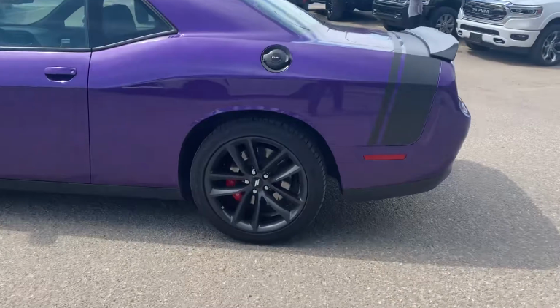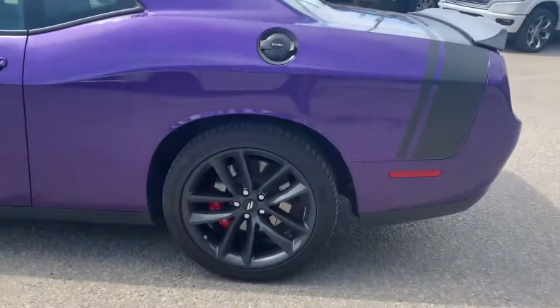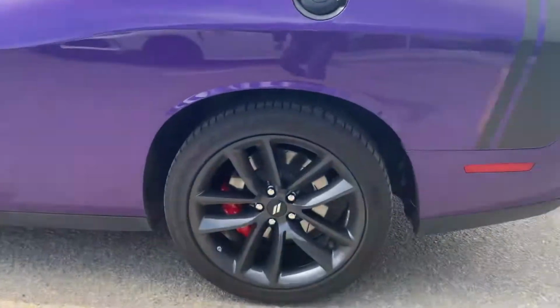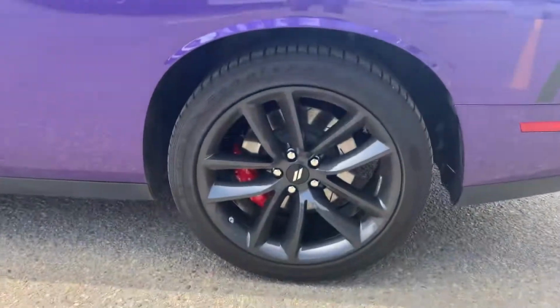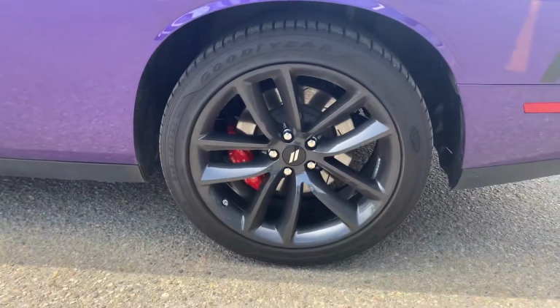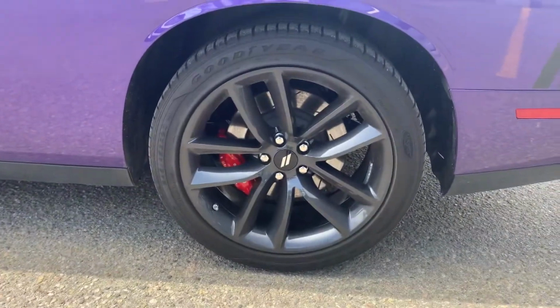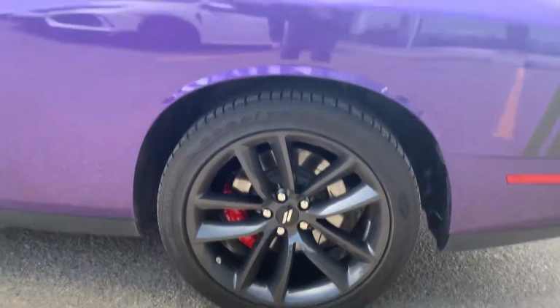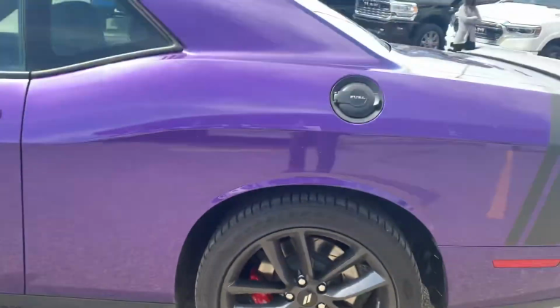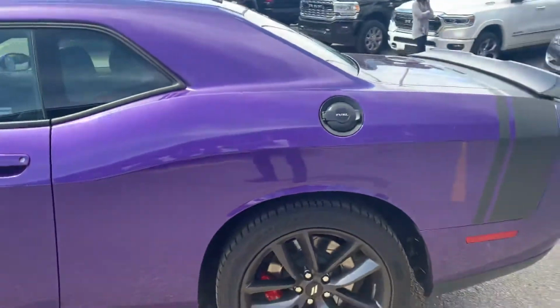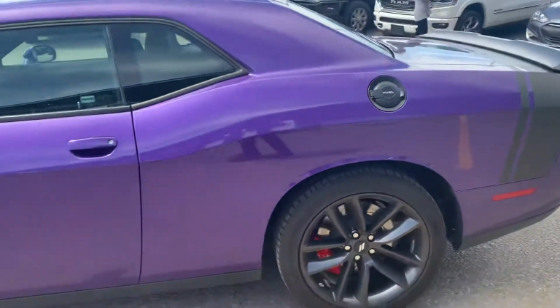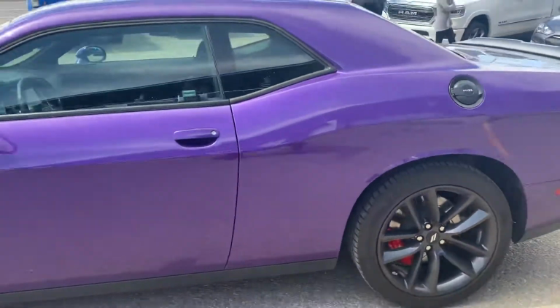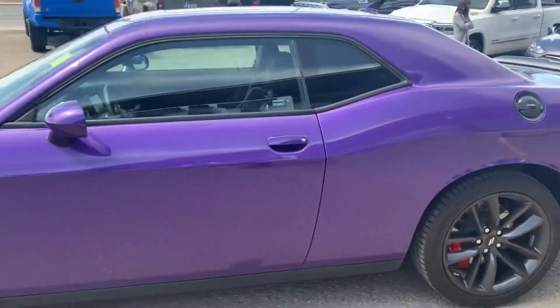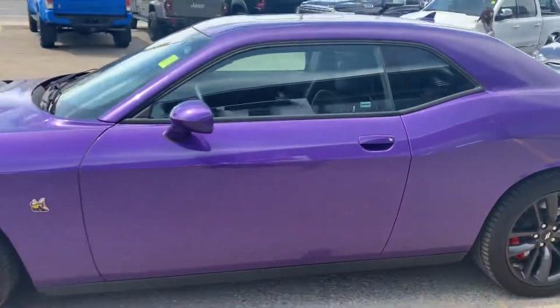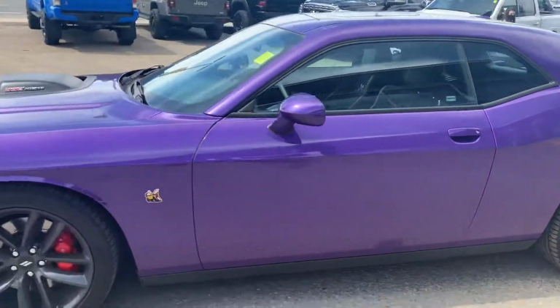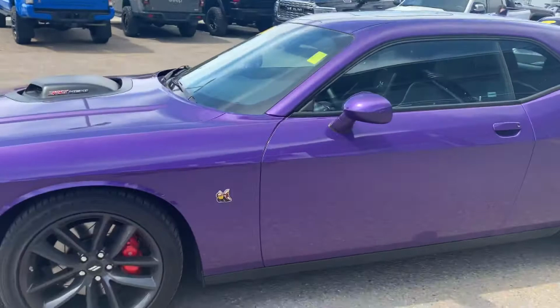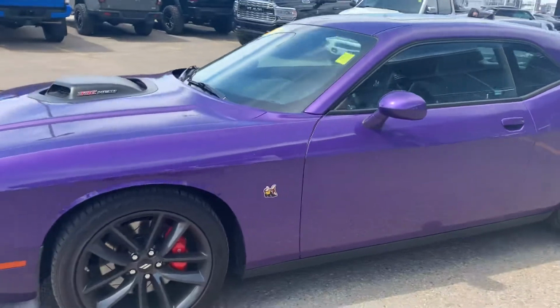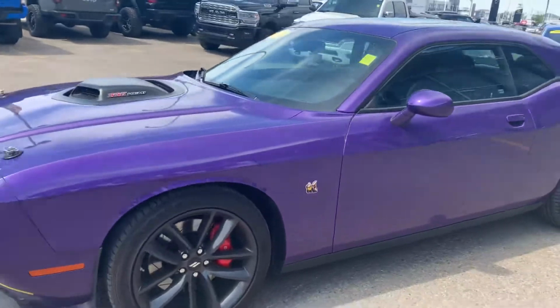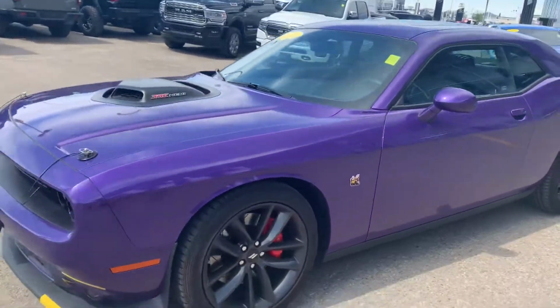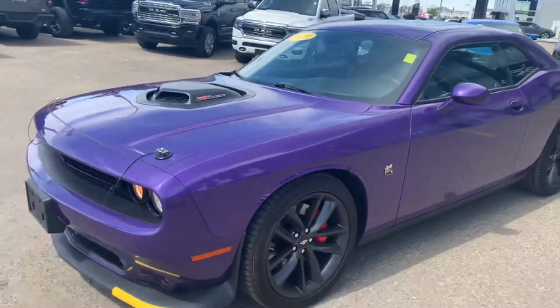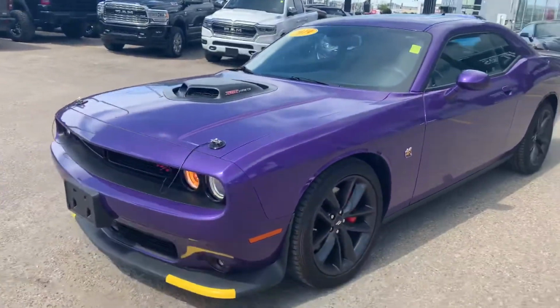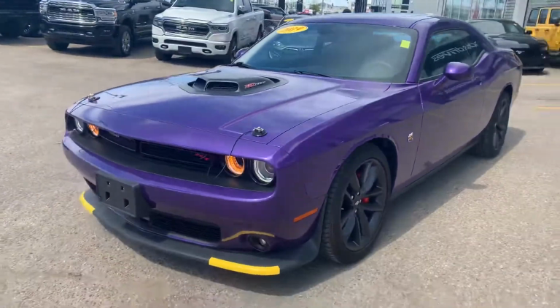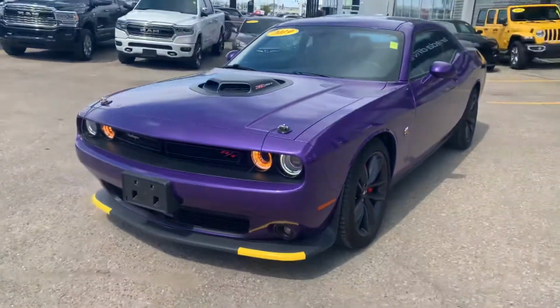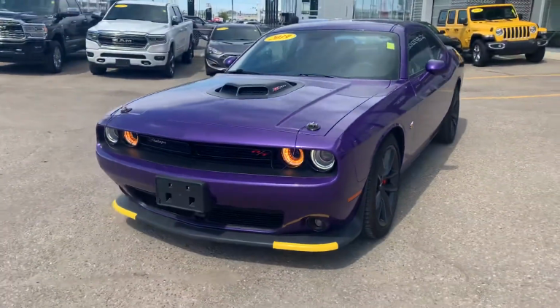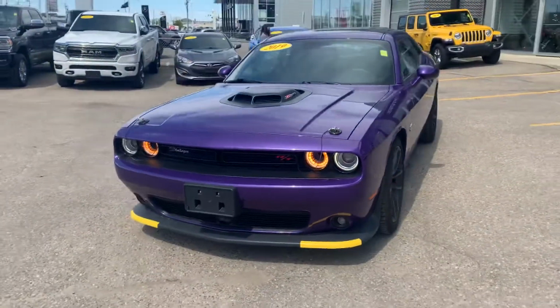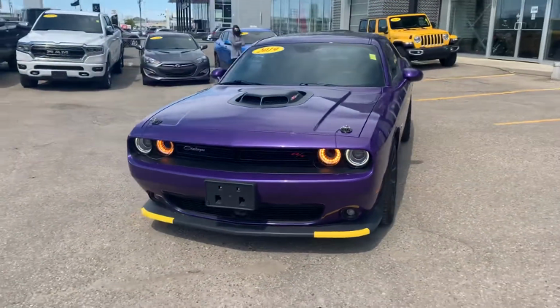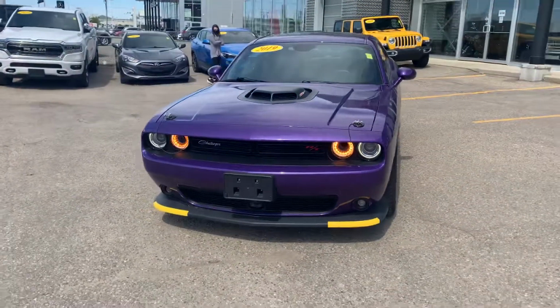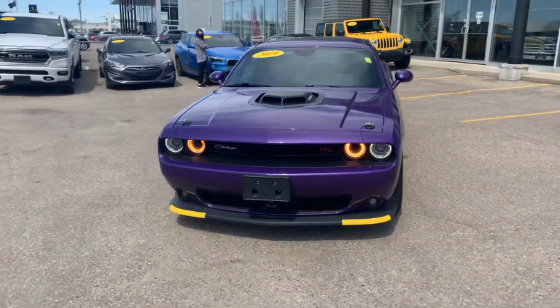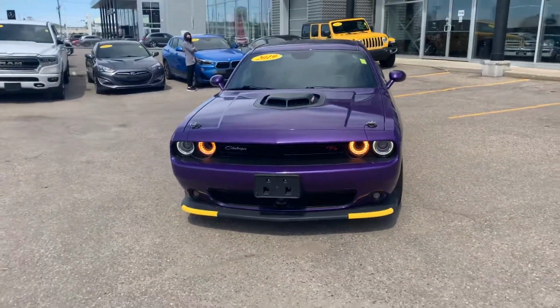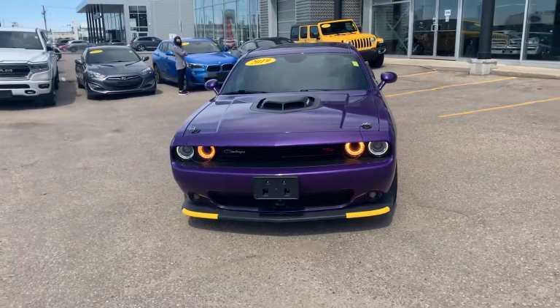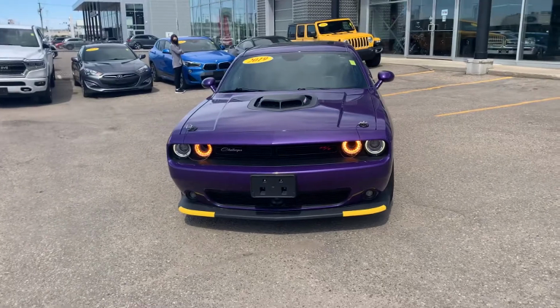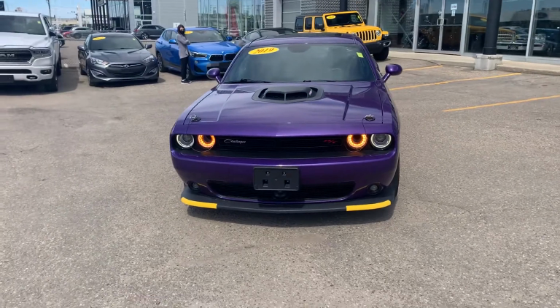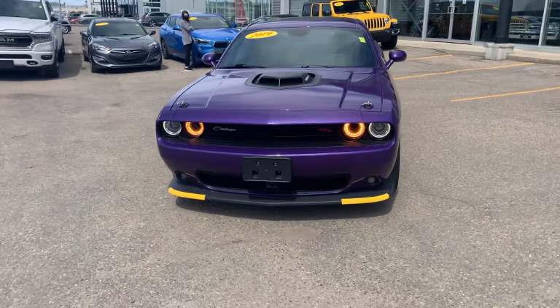Got the blackout wheels here as you notice. This Plum Crazy Purple with the 392 Hemi package is one of the toughest out there to find, especially right now with inventory as short as it is everywhere.